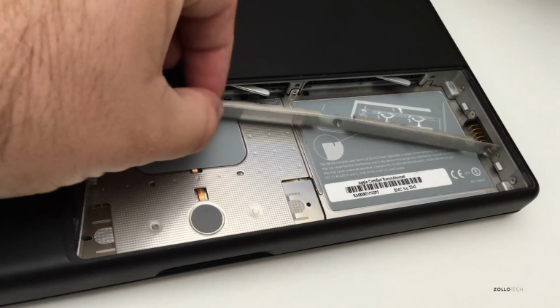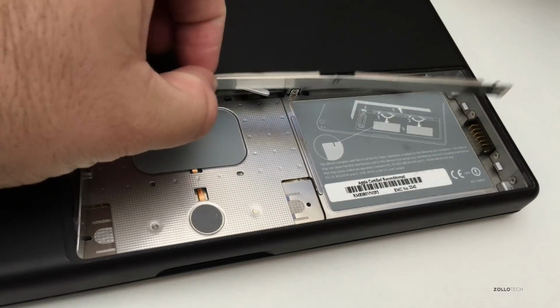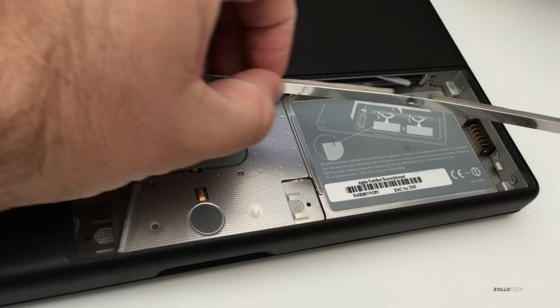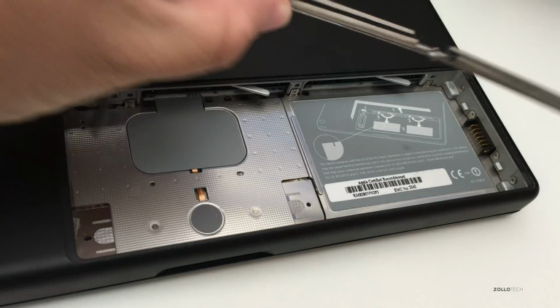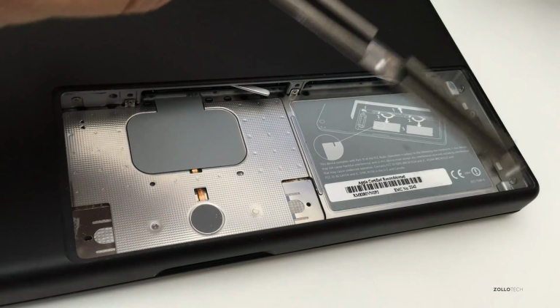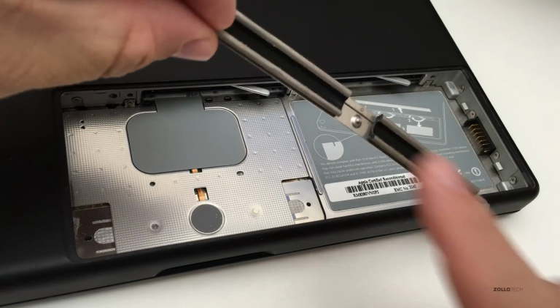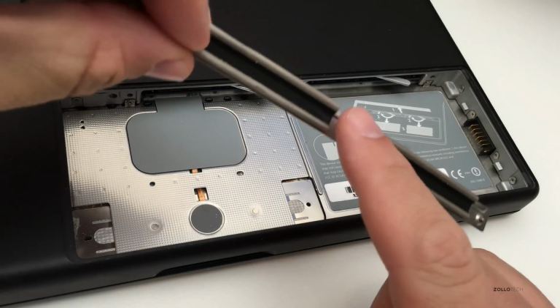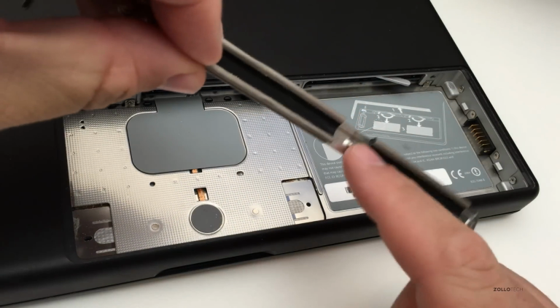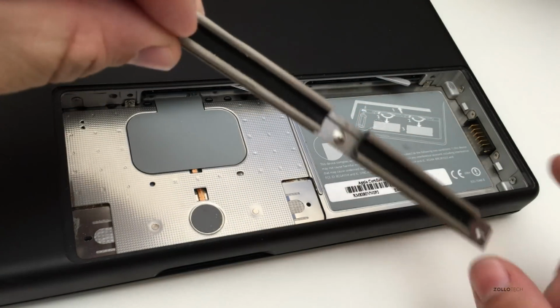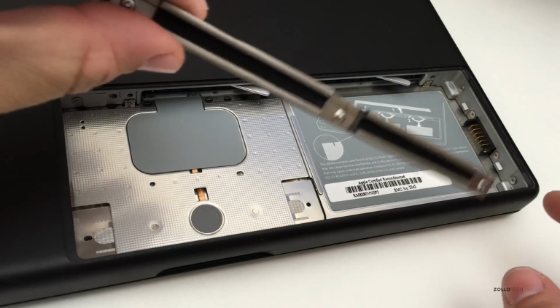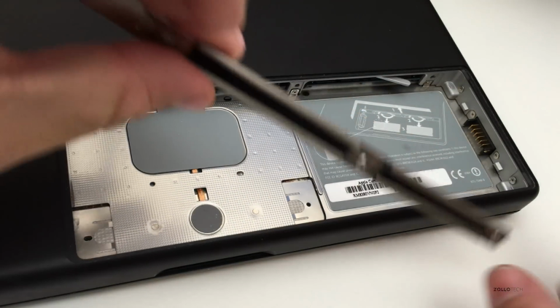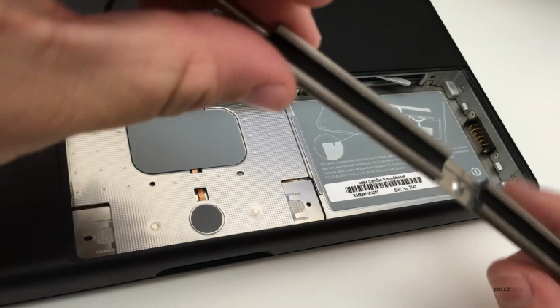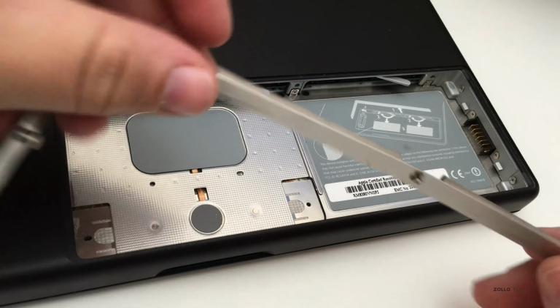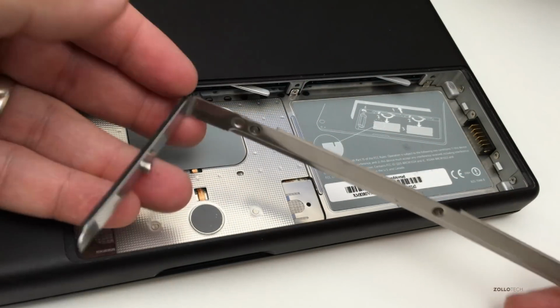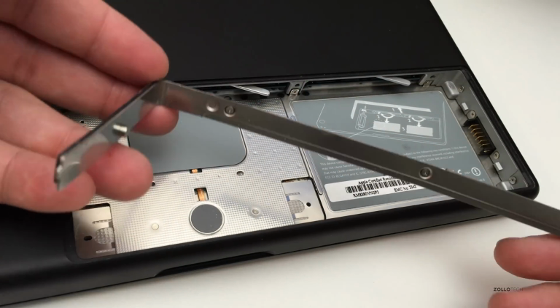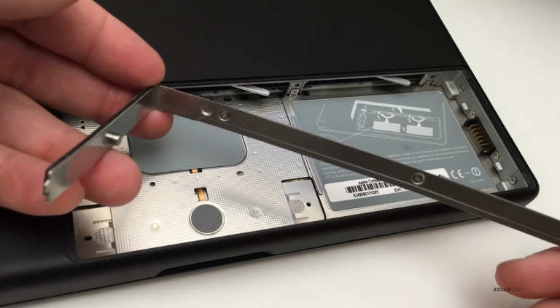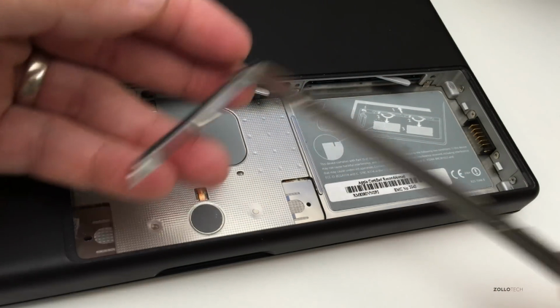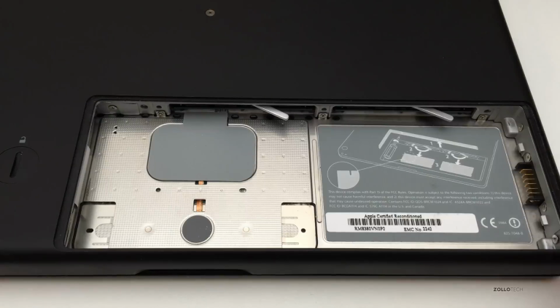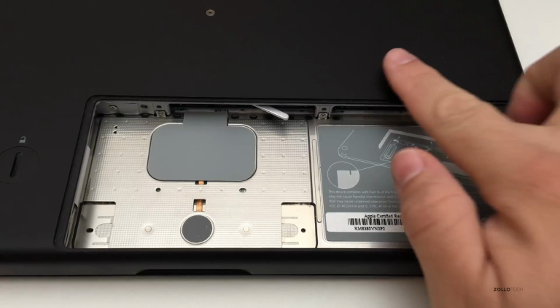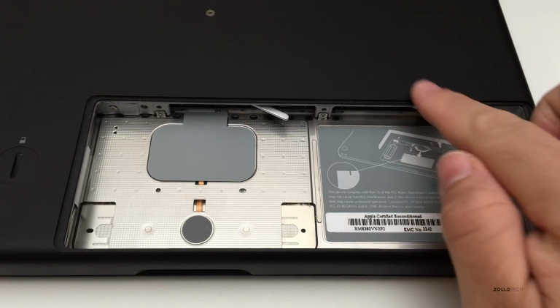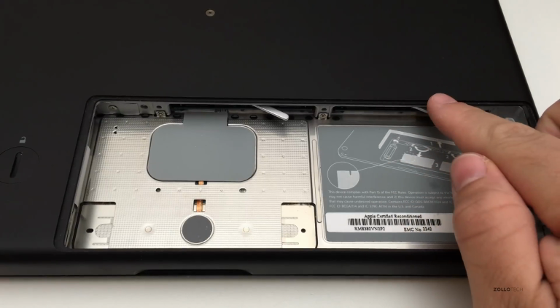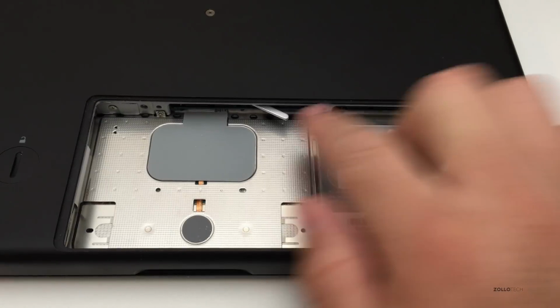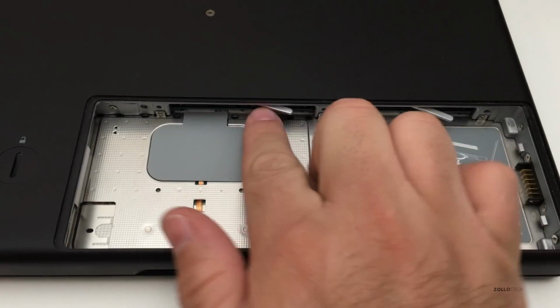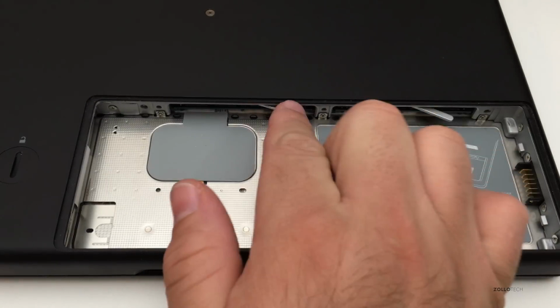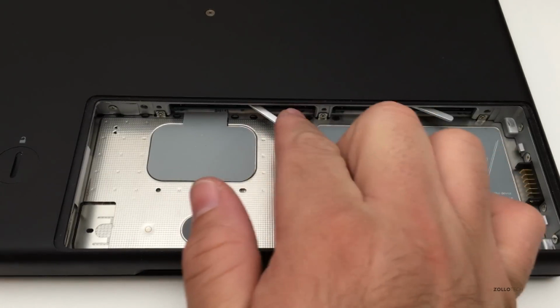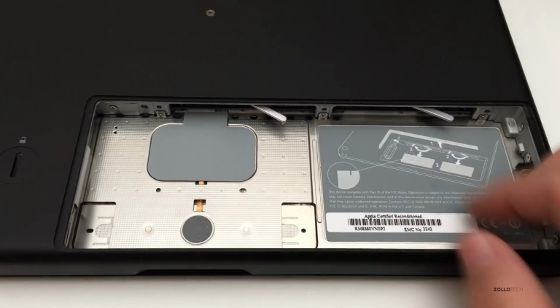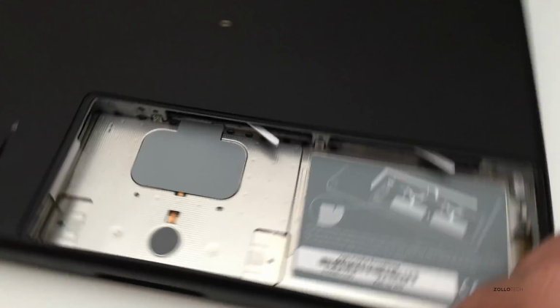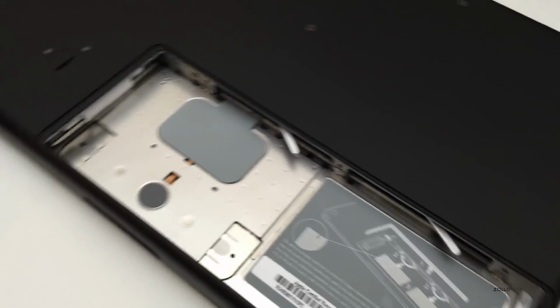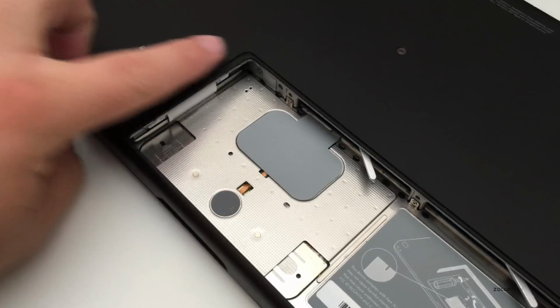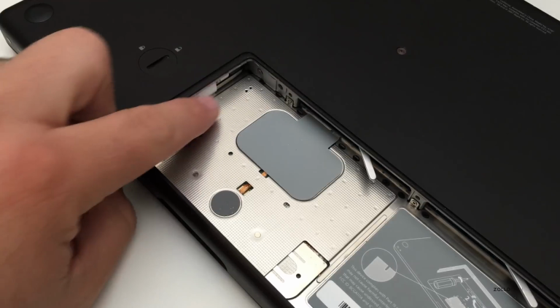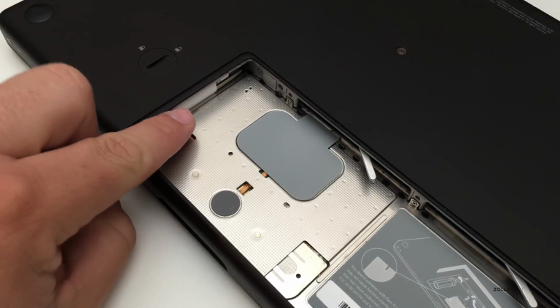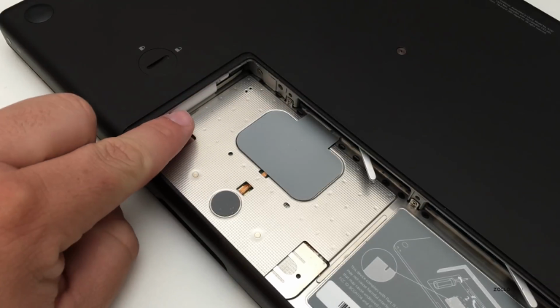It just pops out like that. The screws don't fall out, they're held in place, and this is all there is. Right here is where the RAM is — these two little levers — and then we have the hard drive over here.